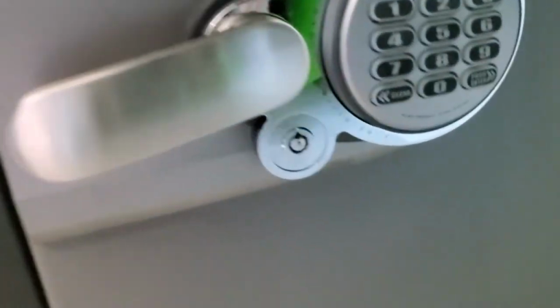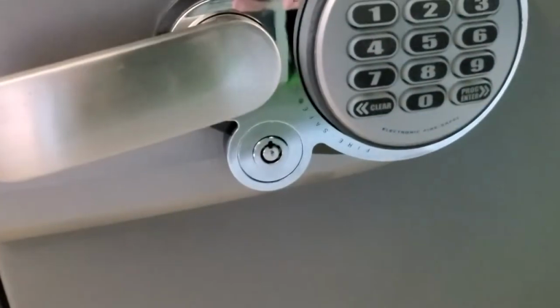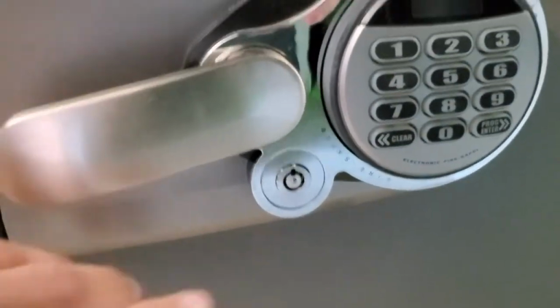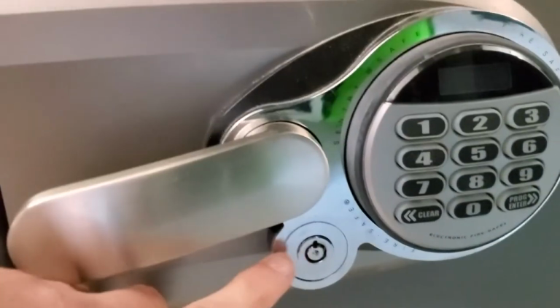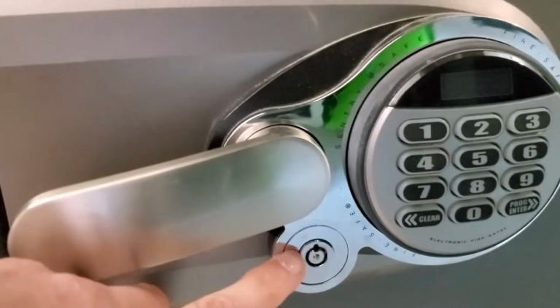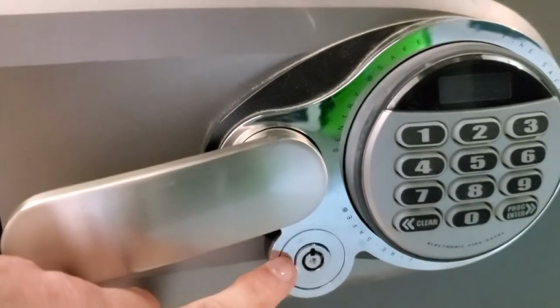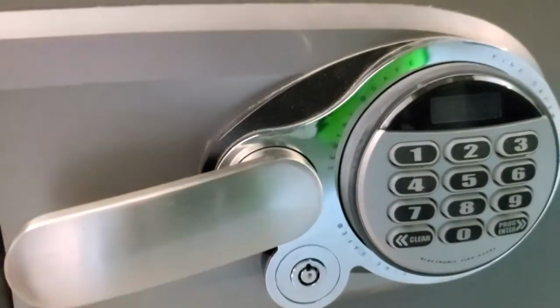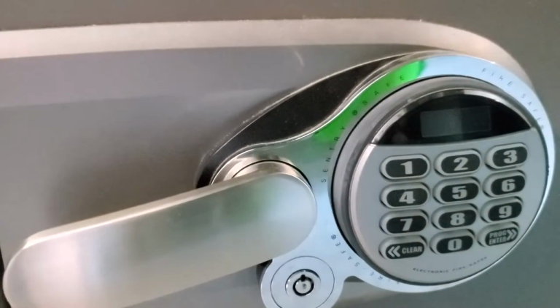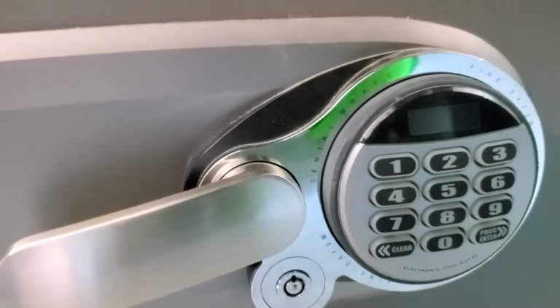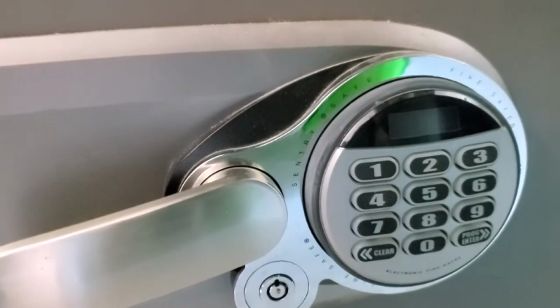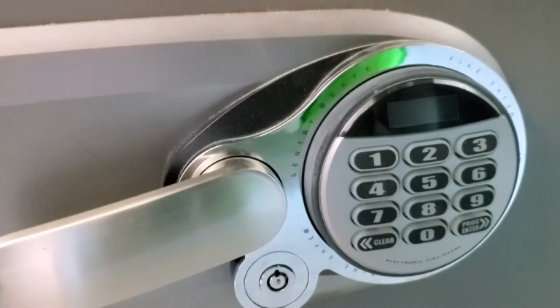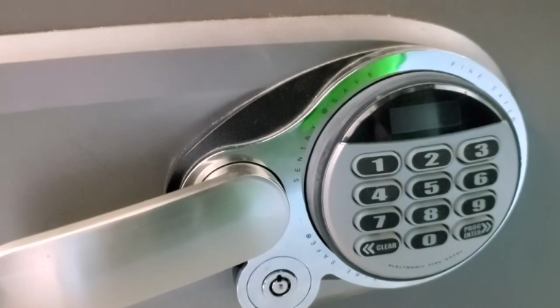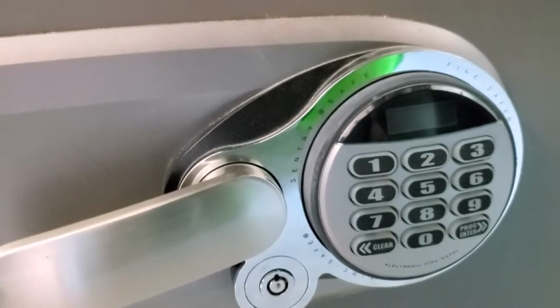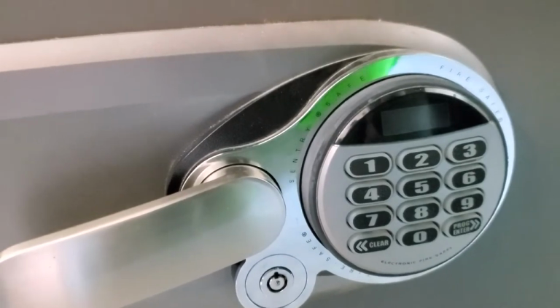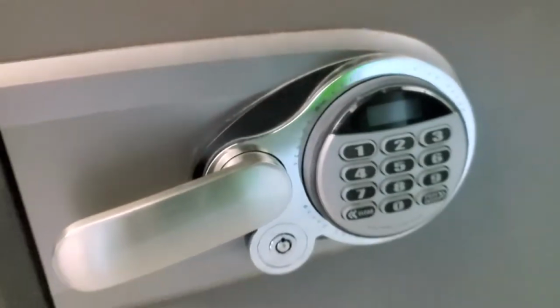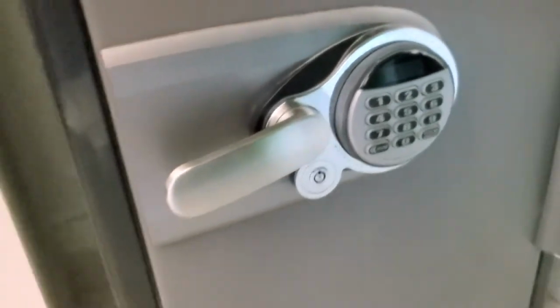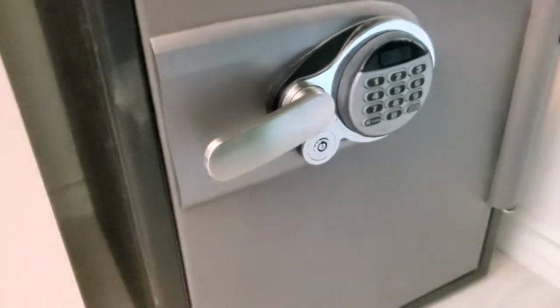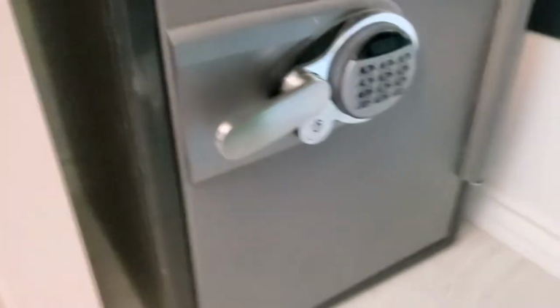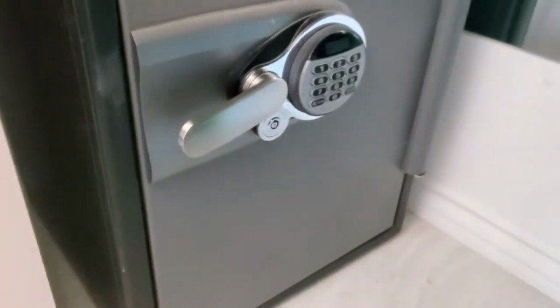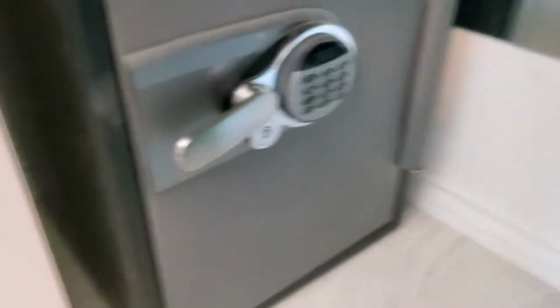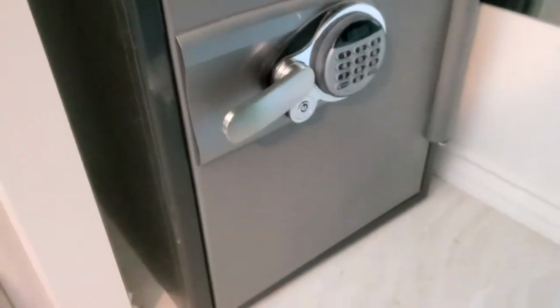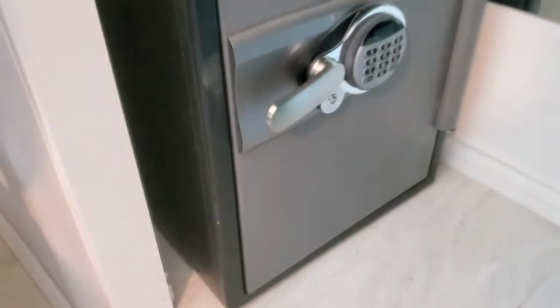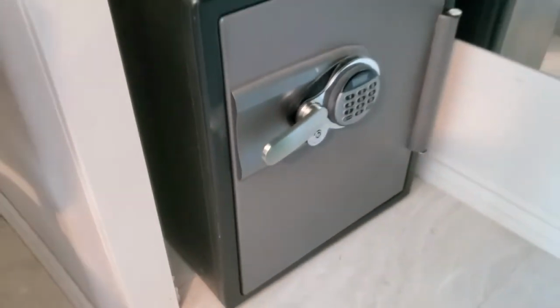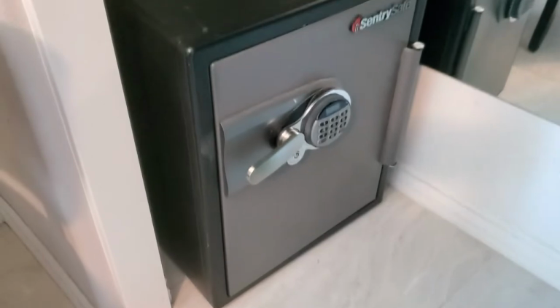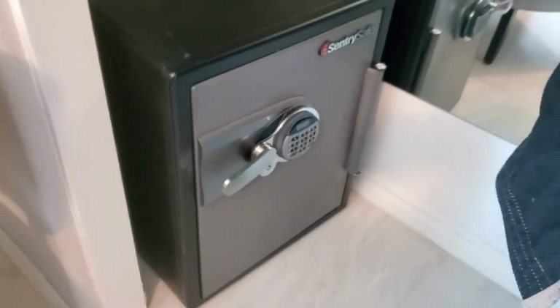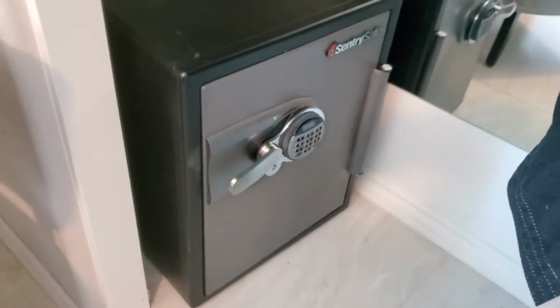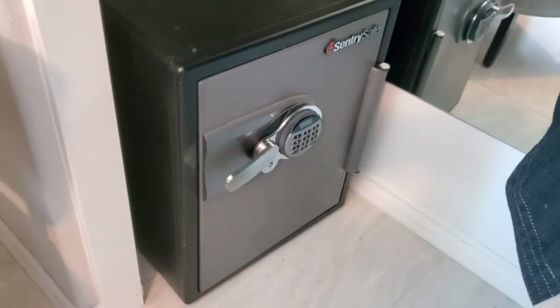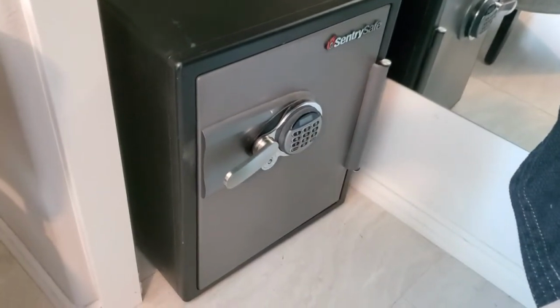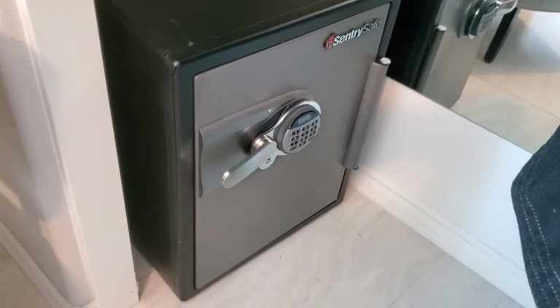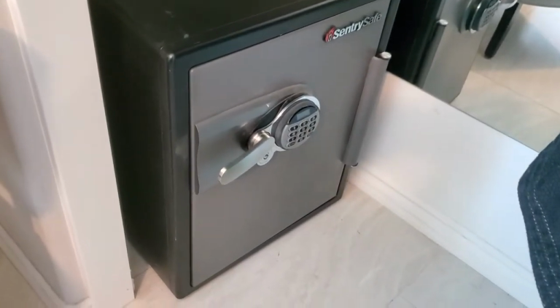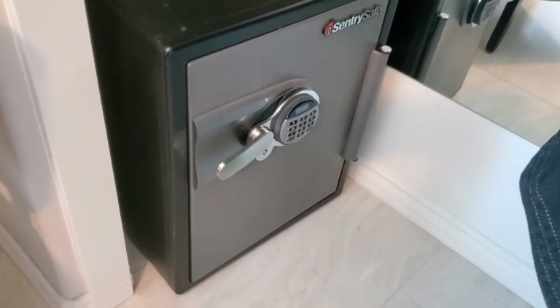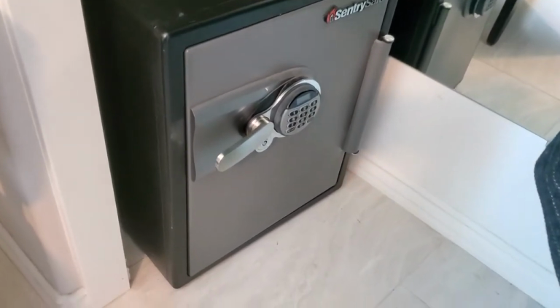Someone pushed in that tubular cam lock and I lost the key, and now I can't get into my safe. Time to crack my own safe and review a lock pick setup and see if they work. Let's go.